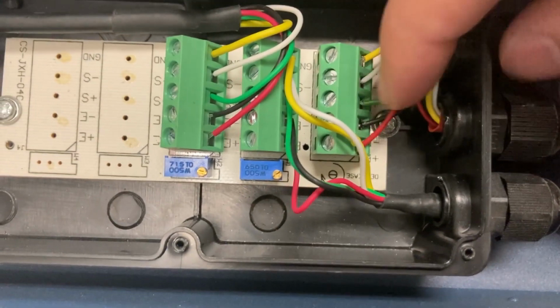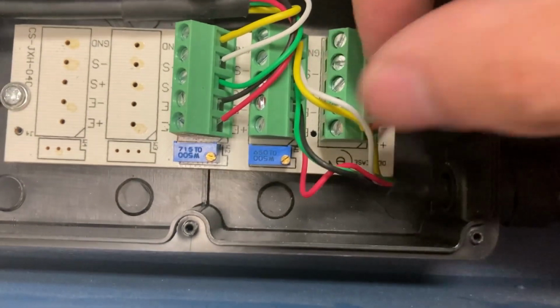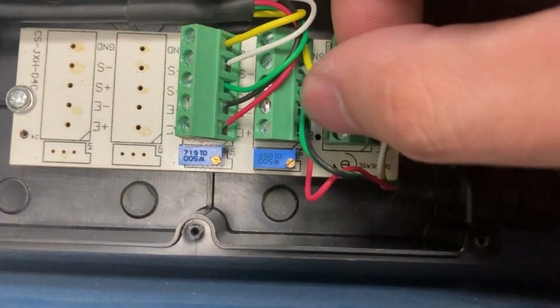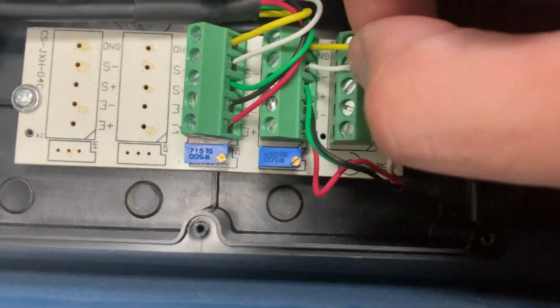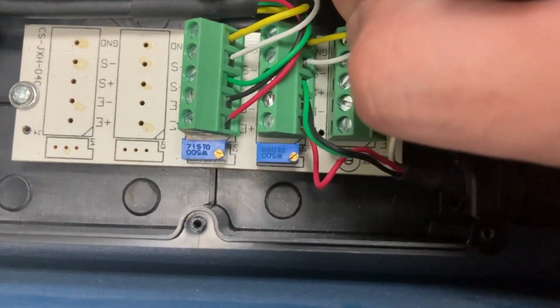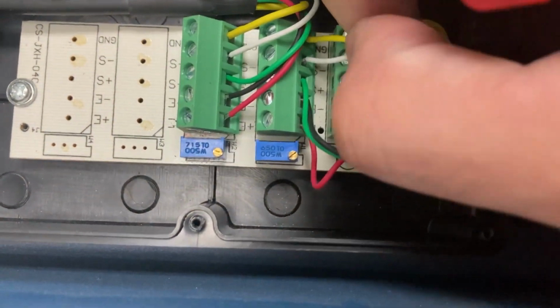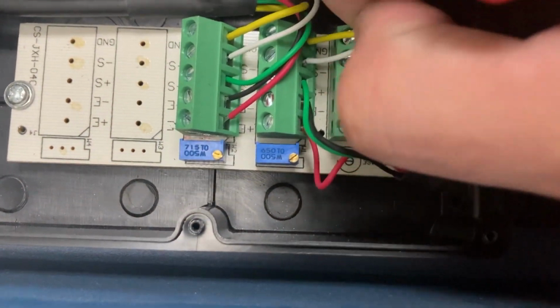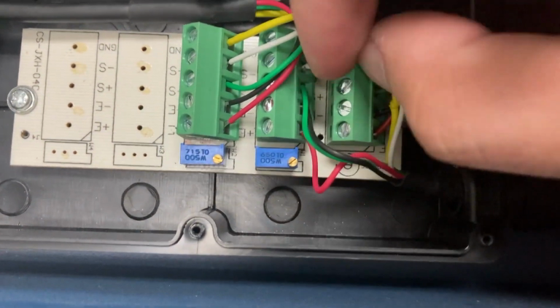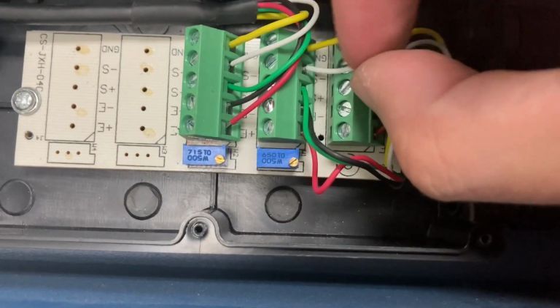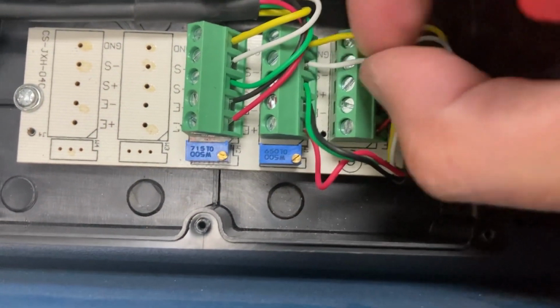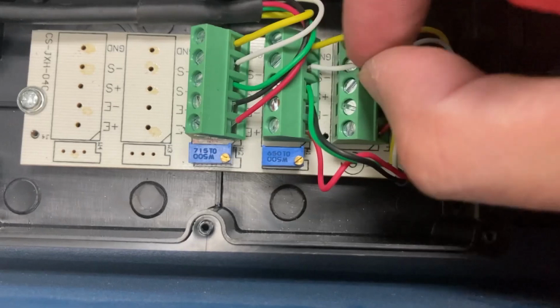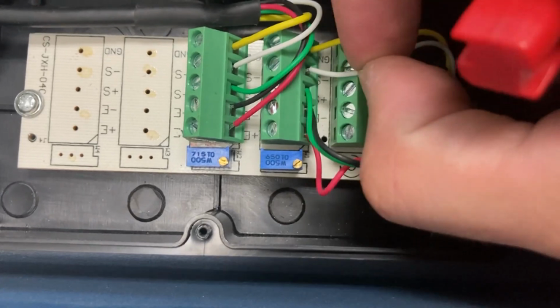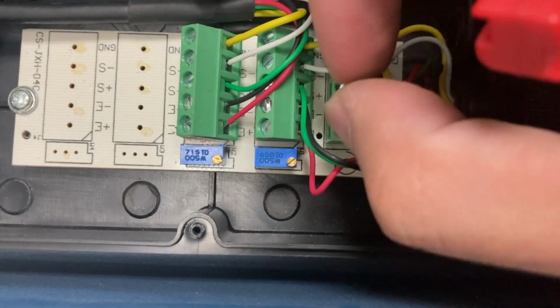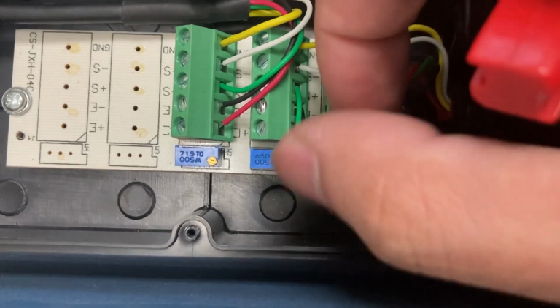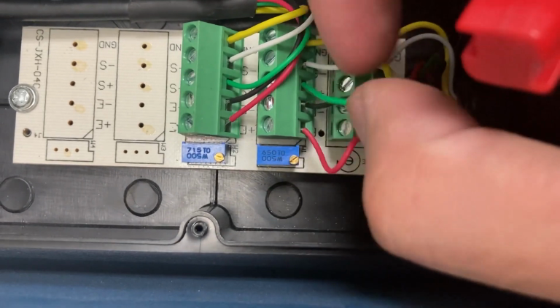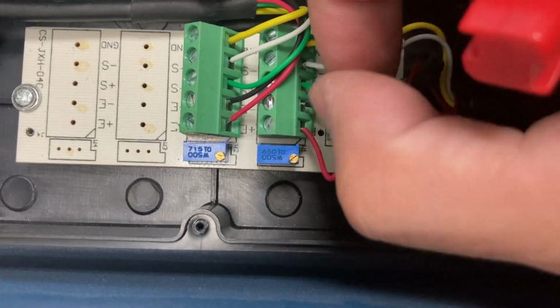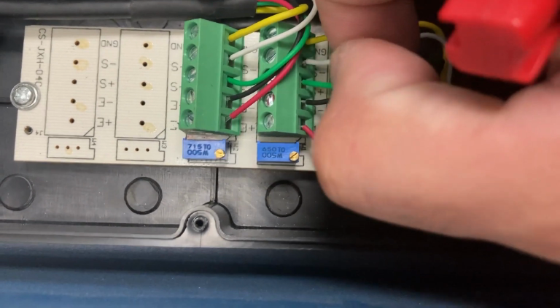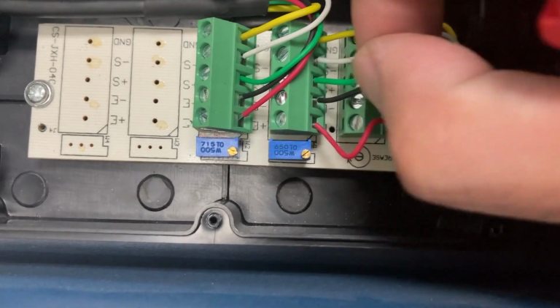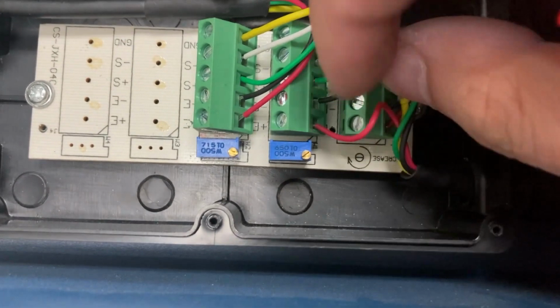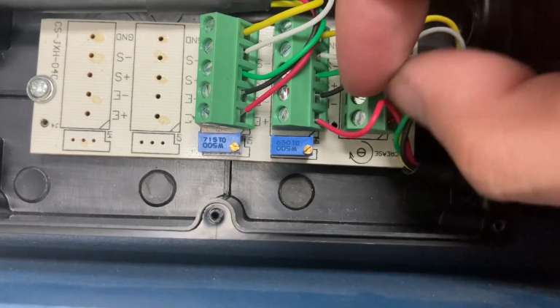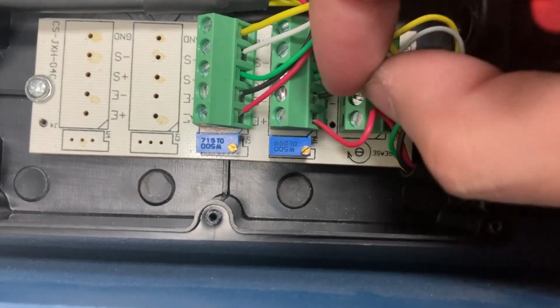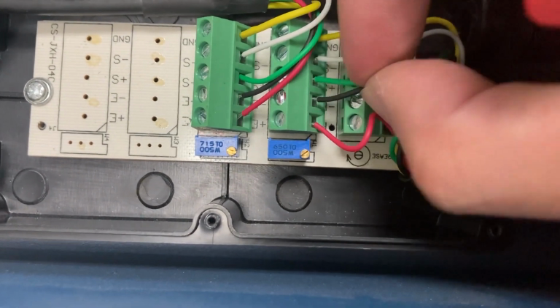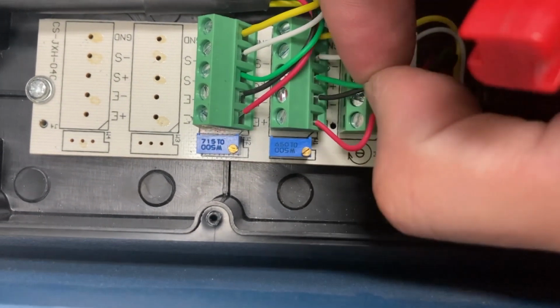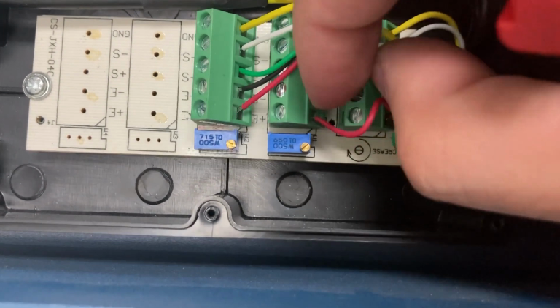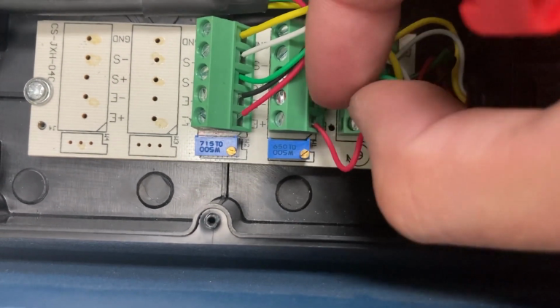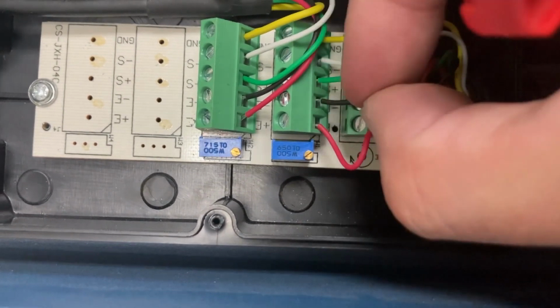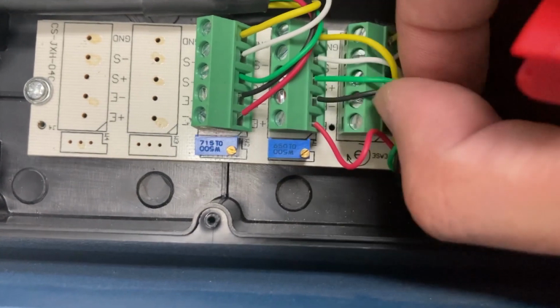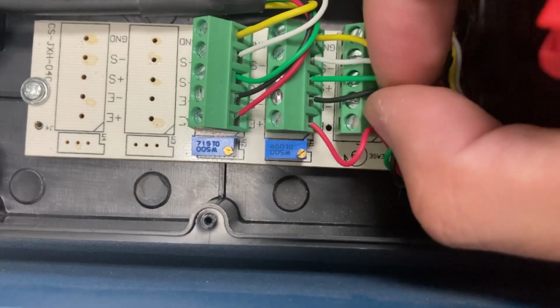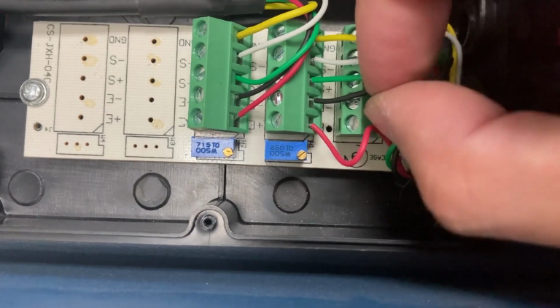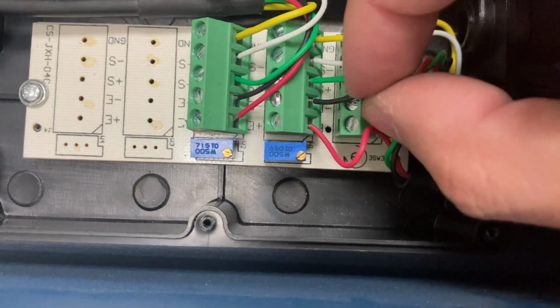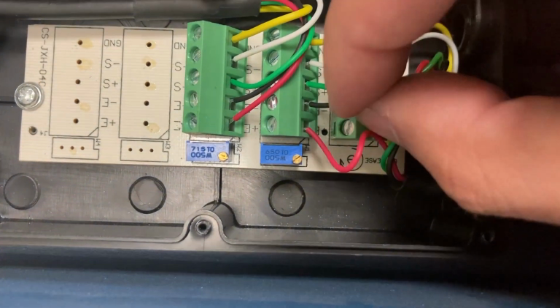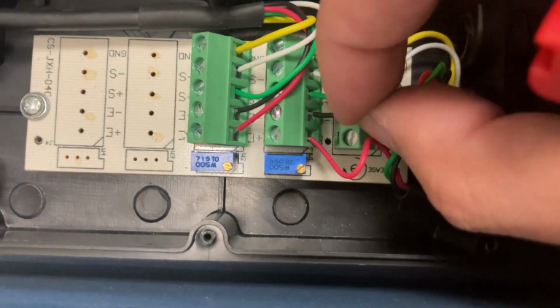Now keep going to each load cell and make sure all the wires are fully seated. If any one of these wires is loose, that load cell will cause unstable and fluctuating weight.